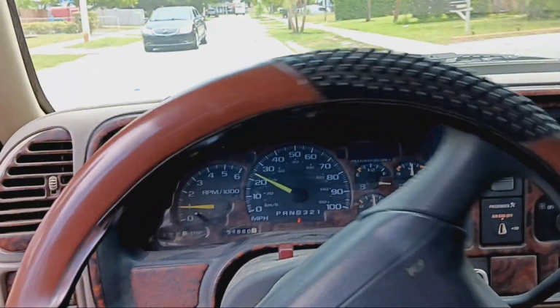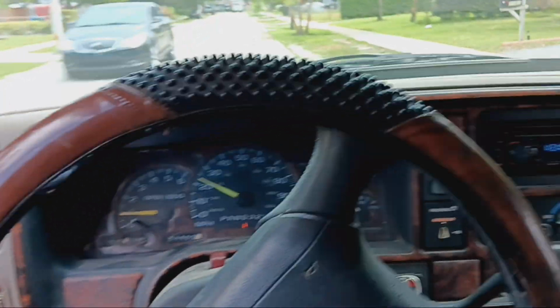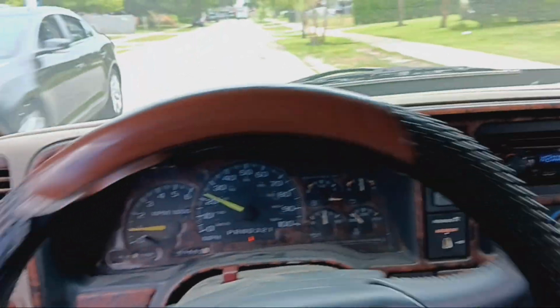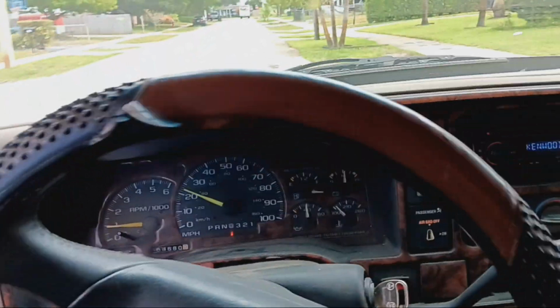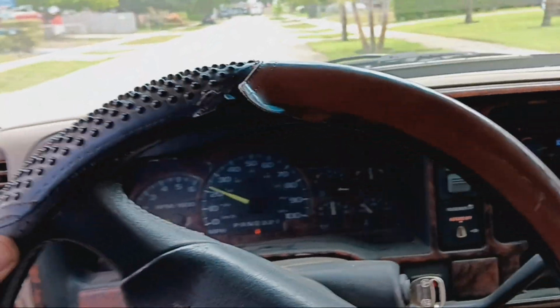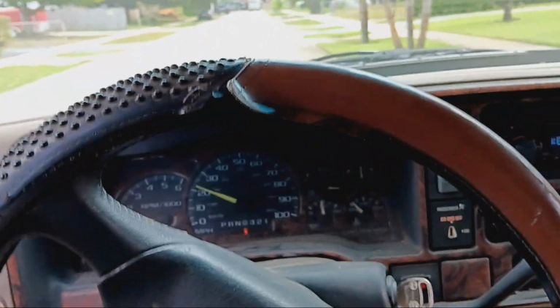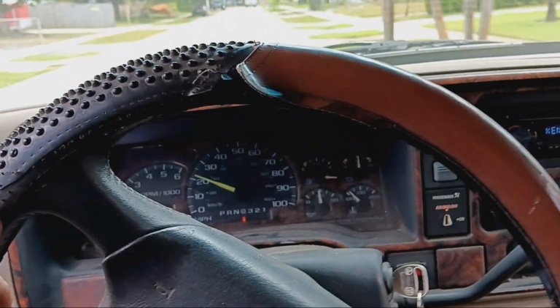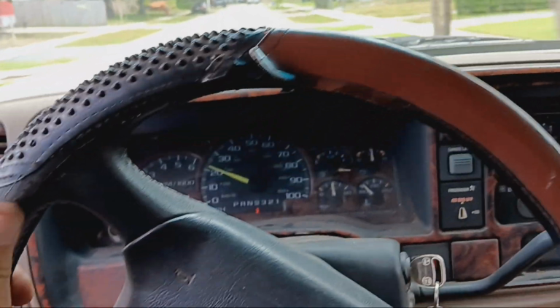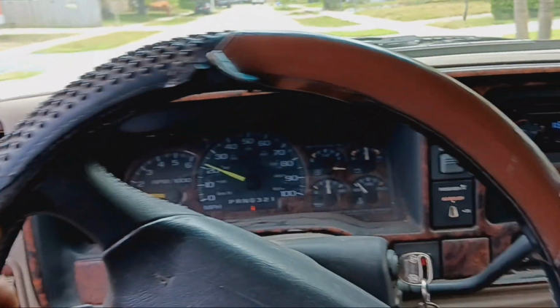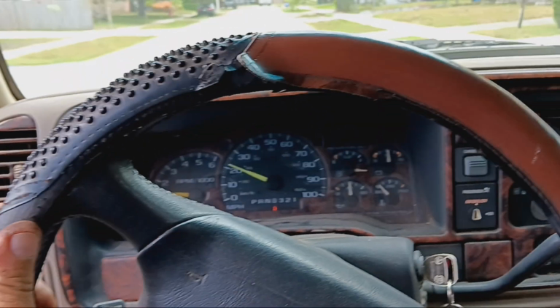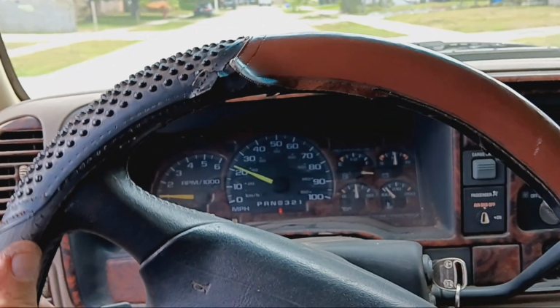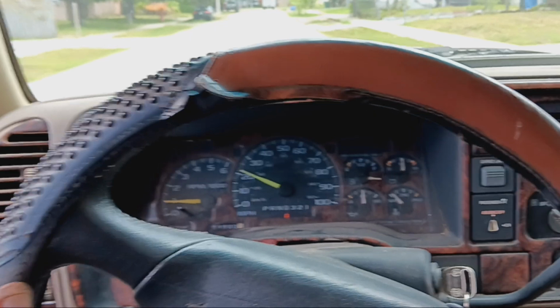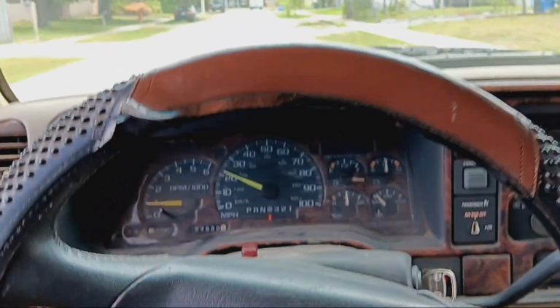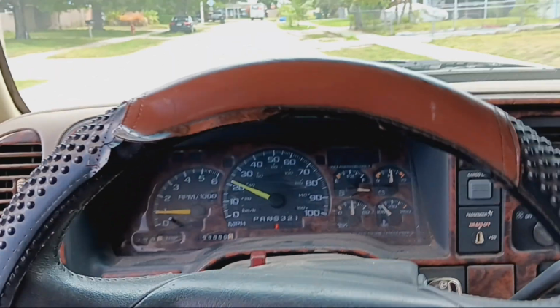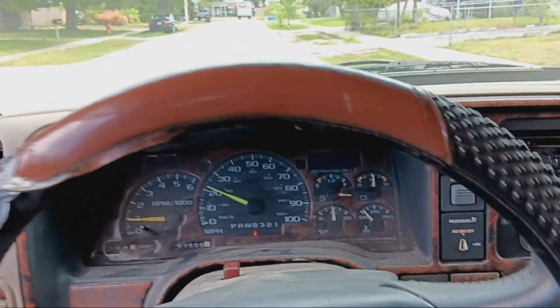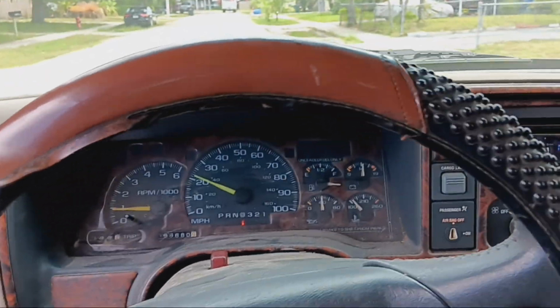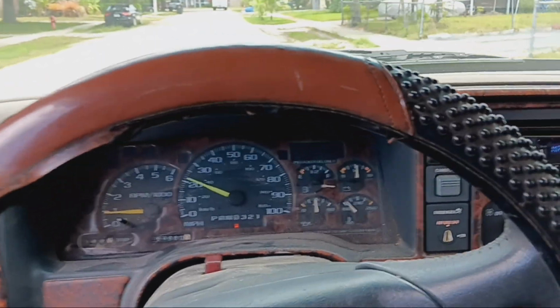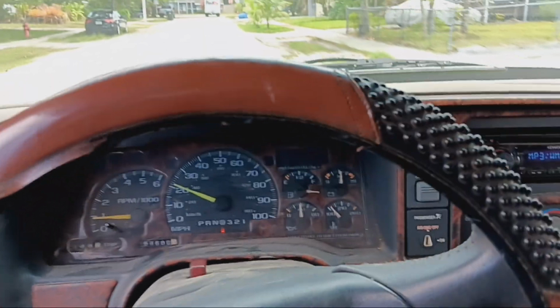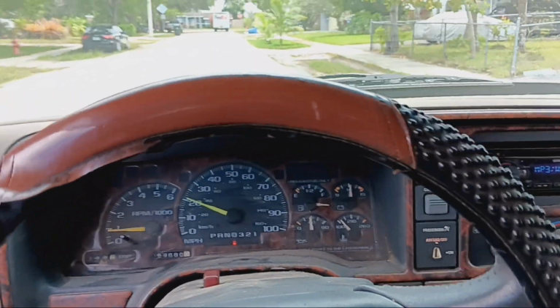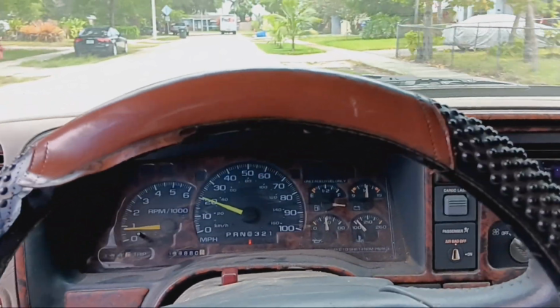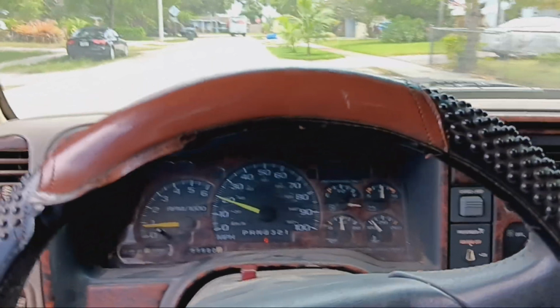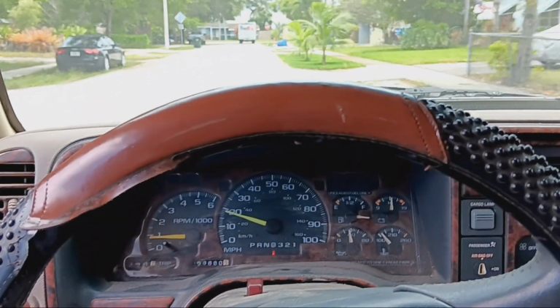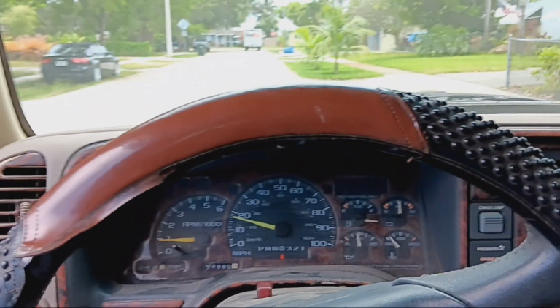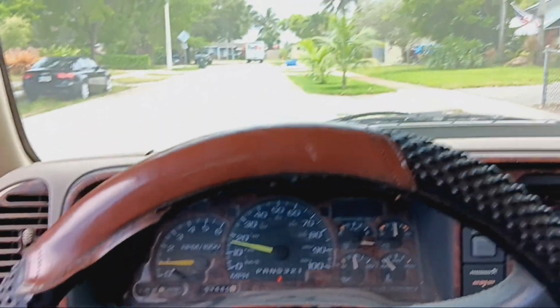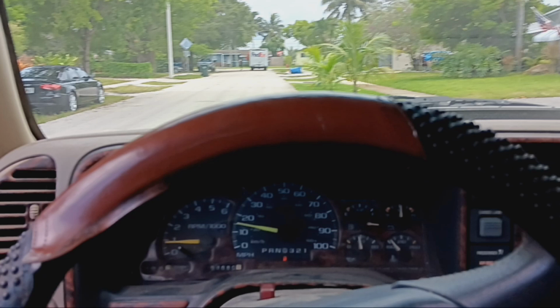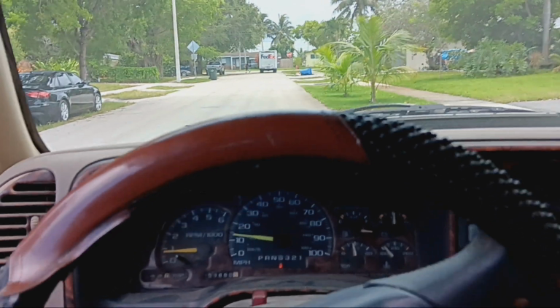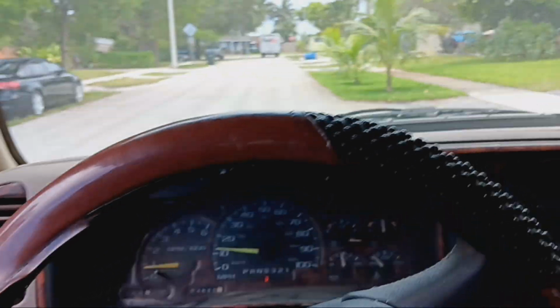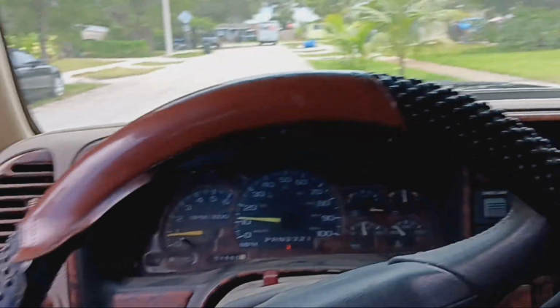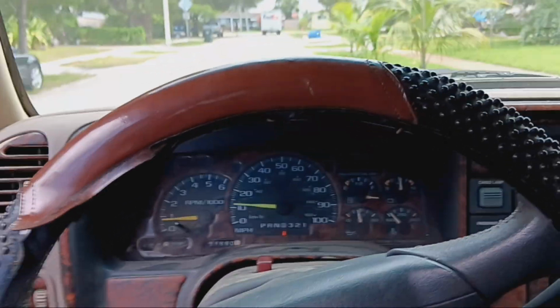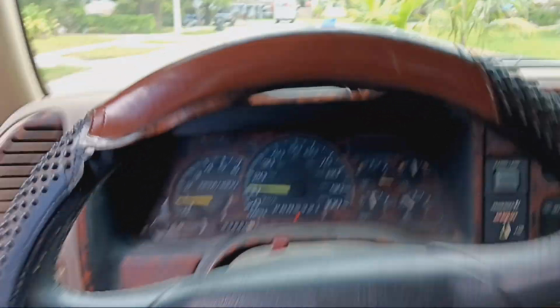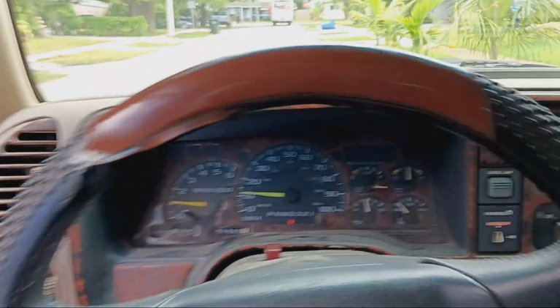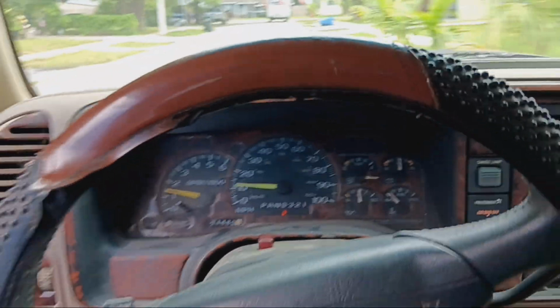There's no tag on this thing, so I'll just cruise it through the neighborhood back to the house real quick. But yeah guys, I'm happy — I saved another one. This is the second one.